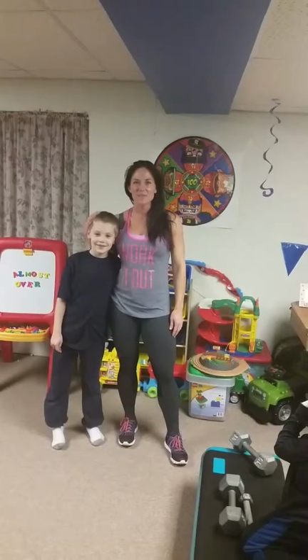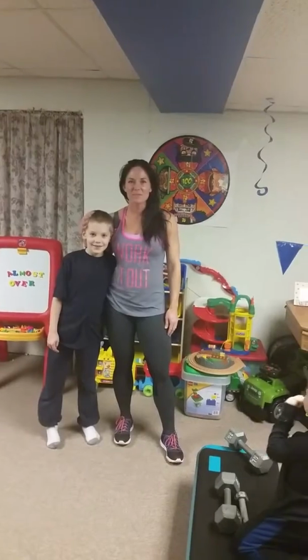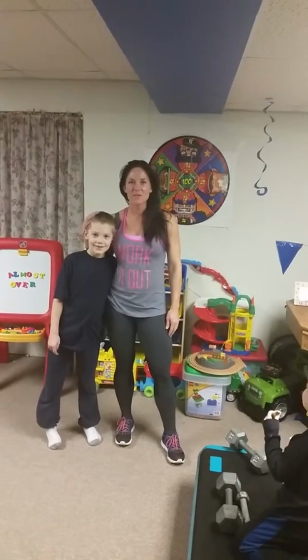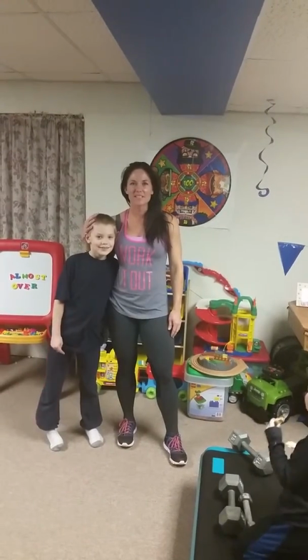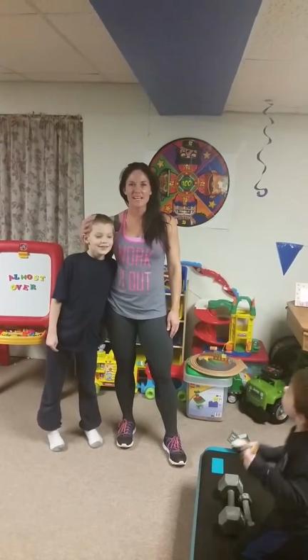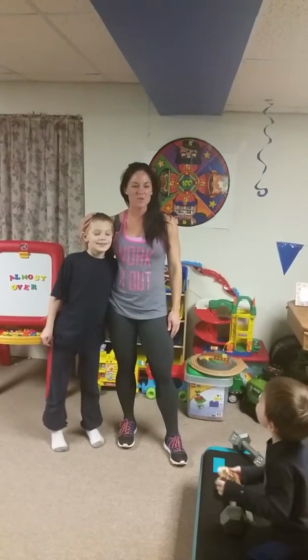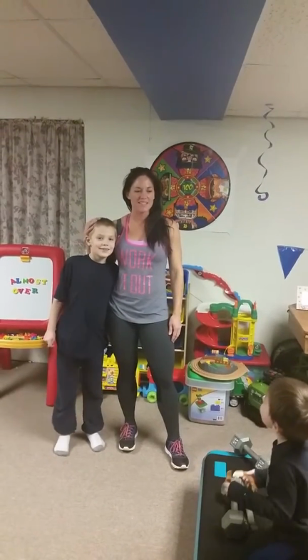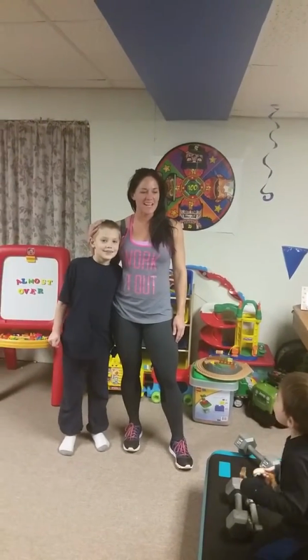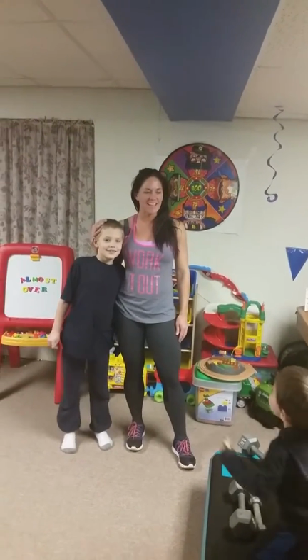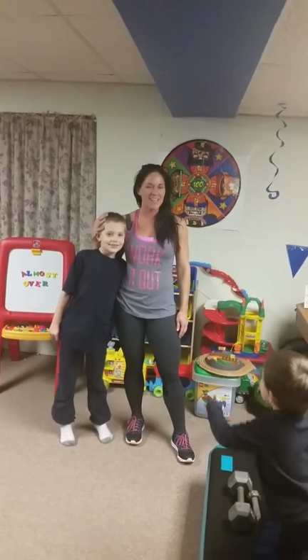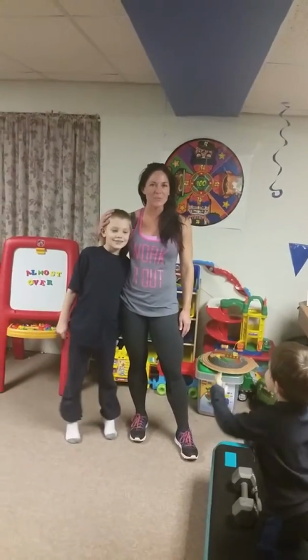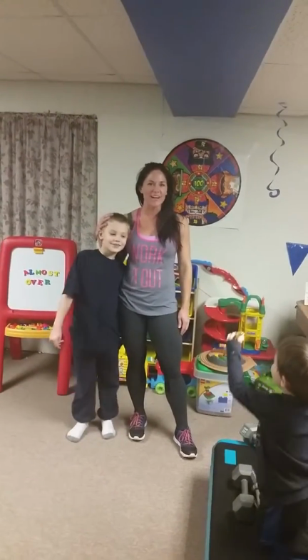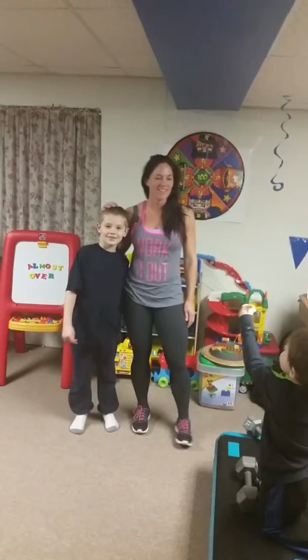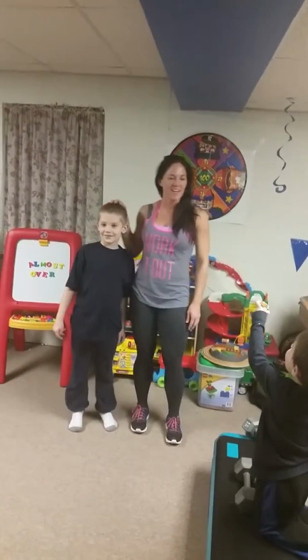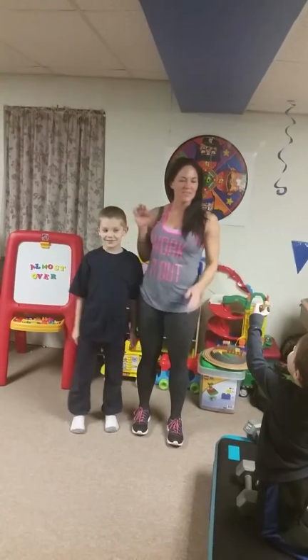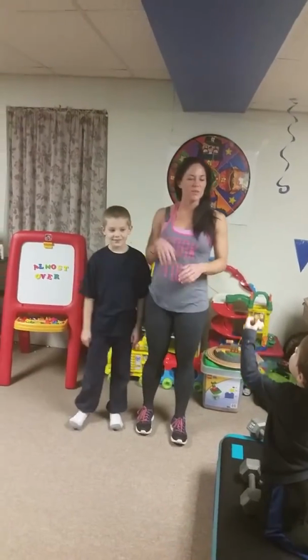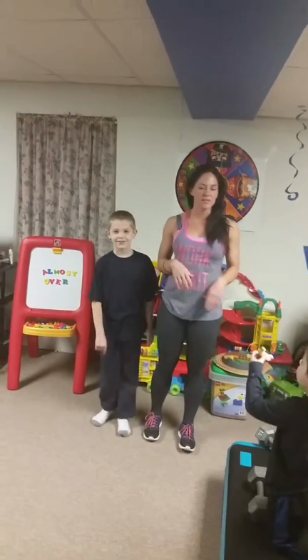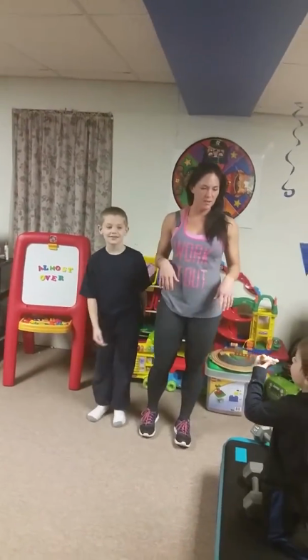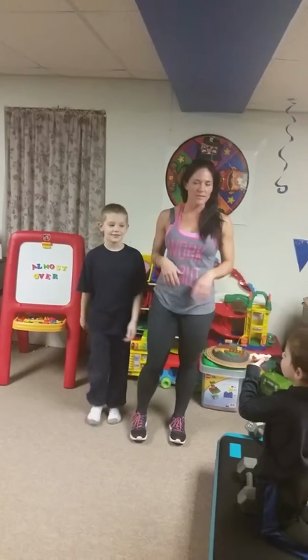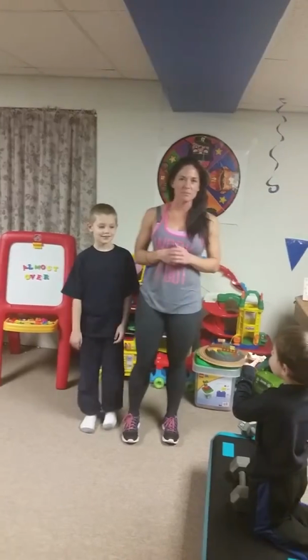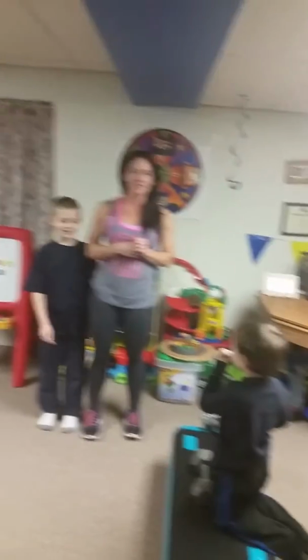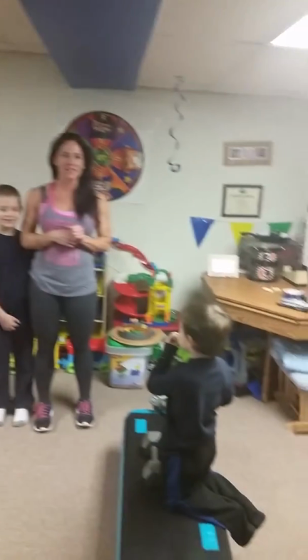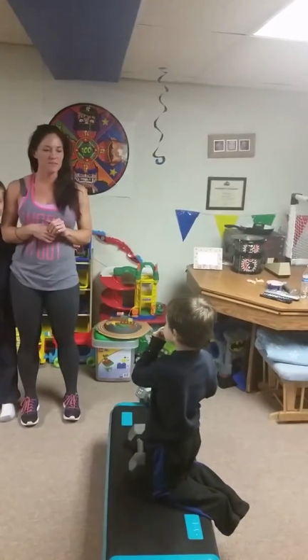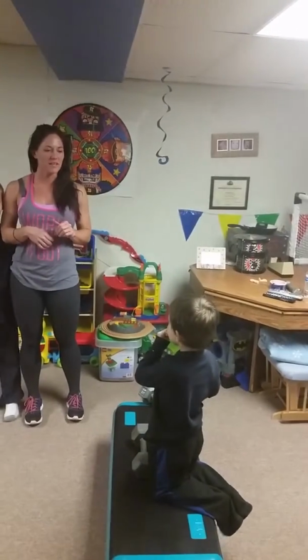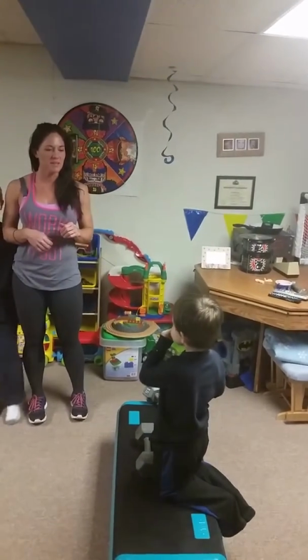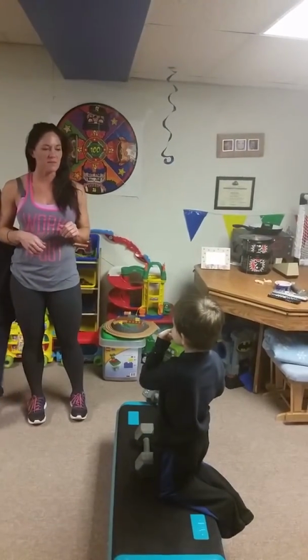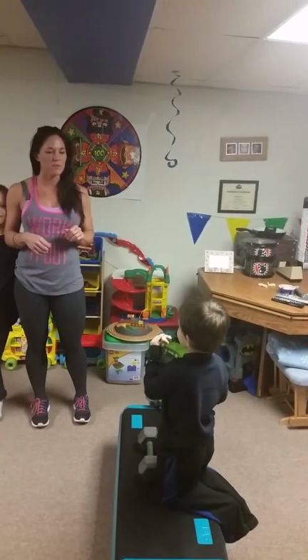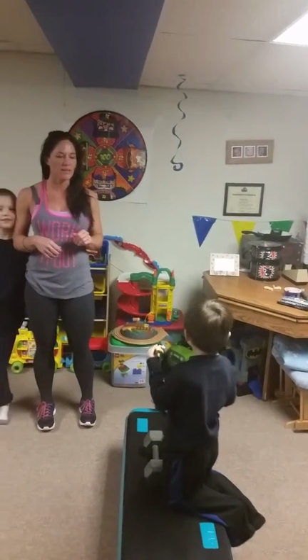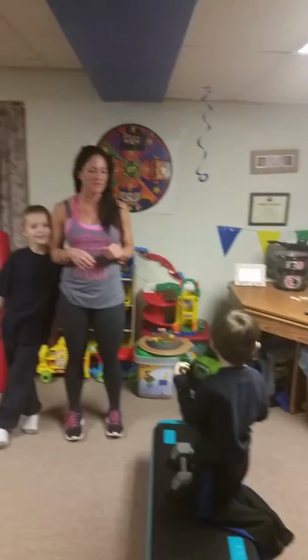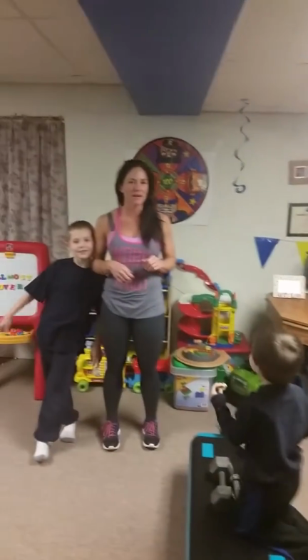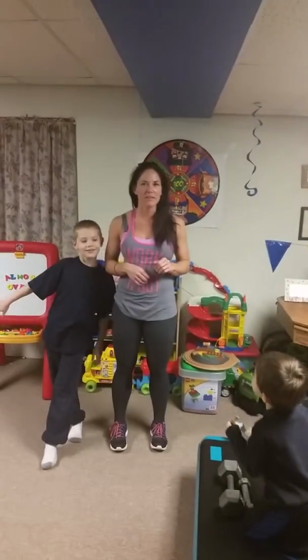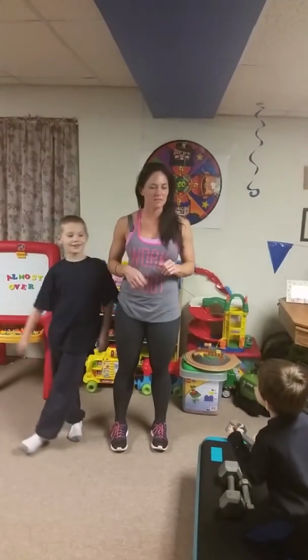Welcome to day 29. Hi, Cooper. Cooper's got bread — he's getting some carbs in before this workout, some healthy carbs.